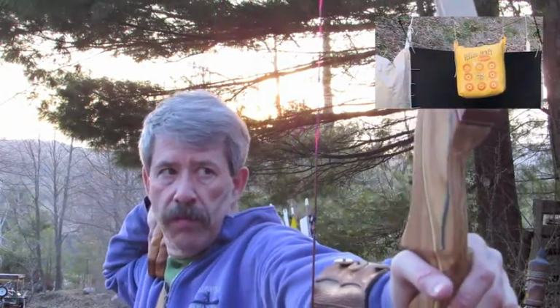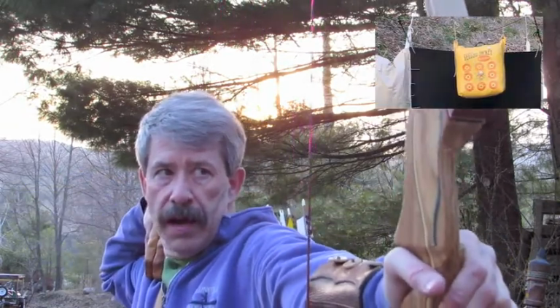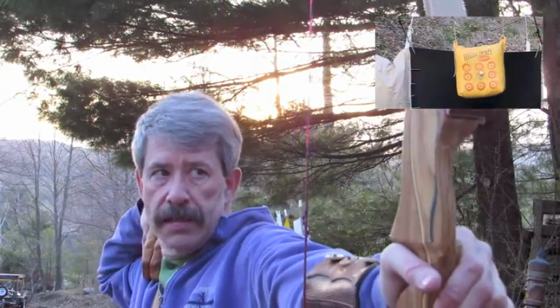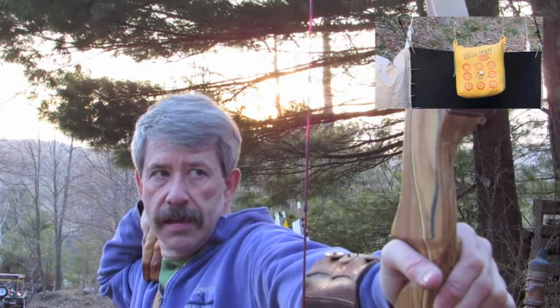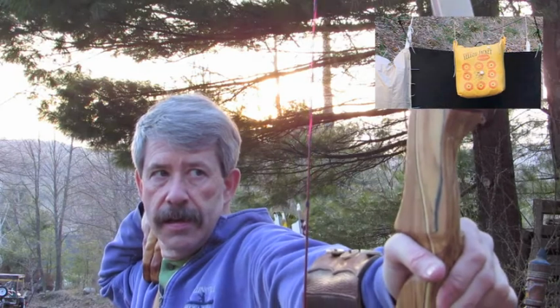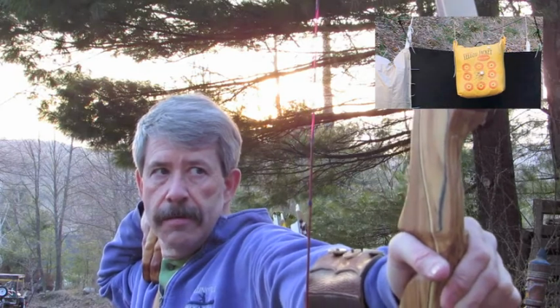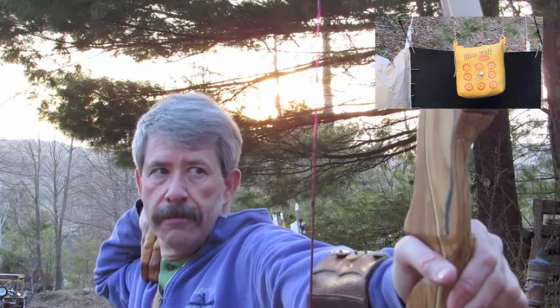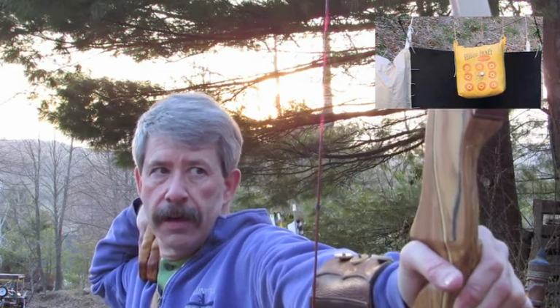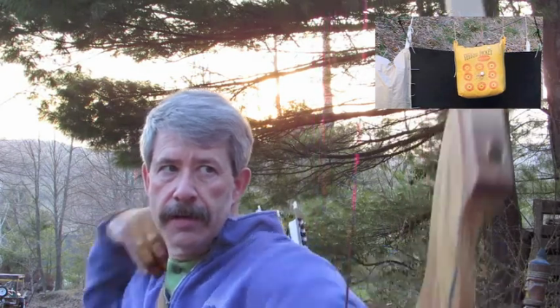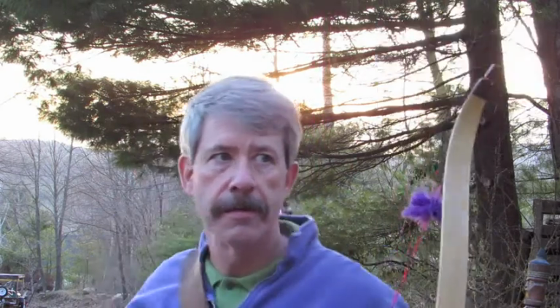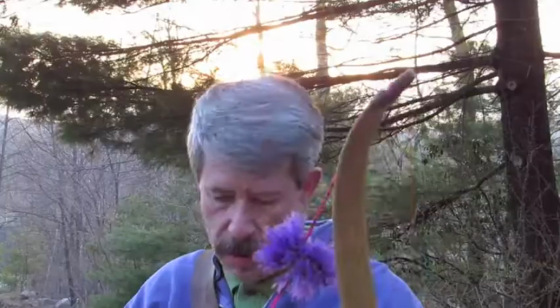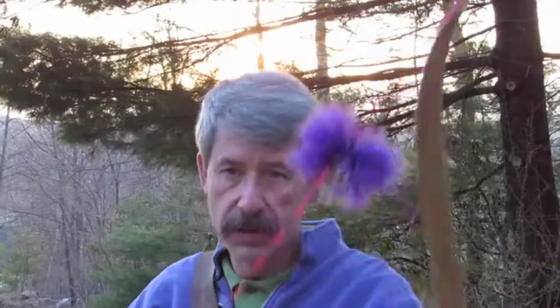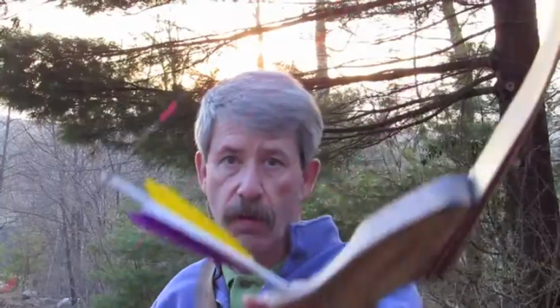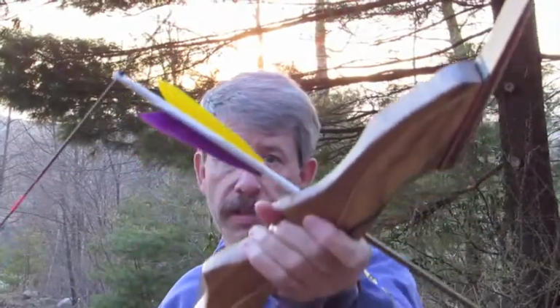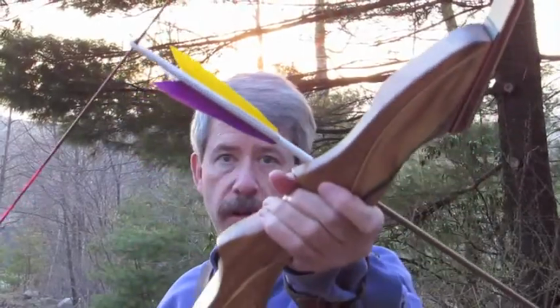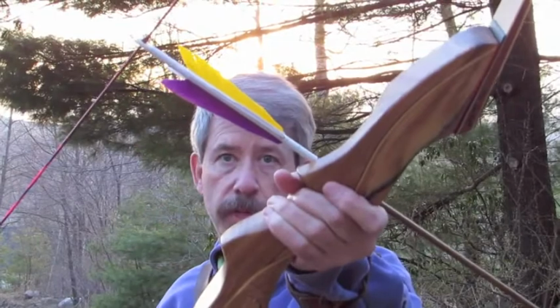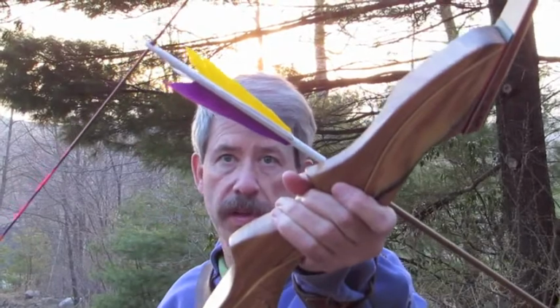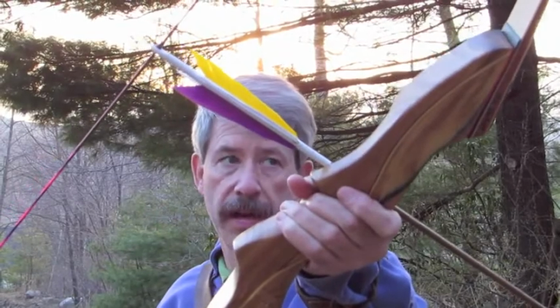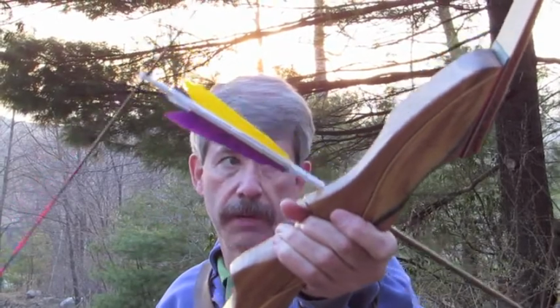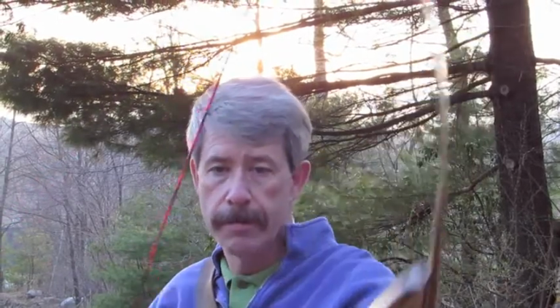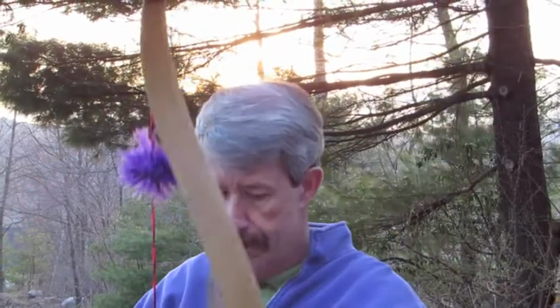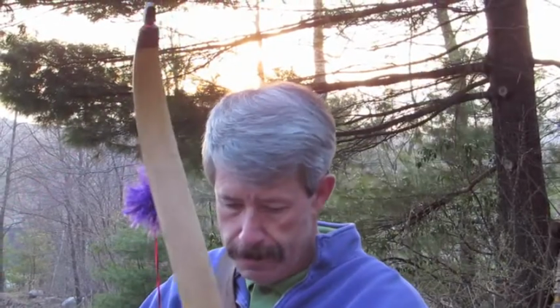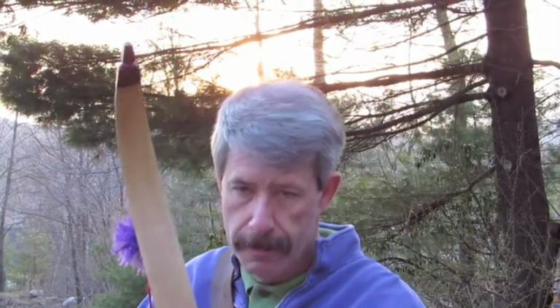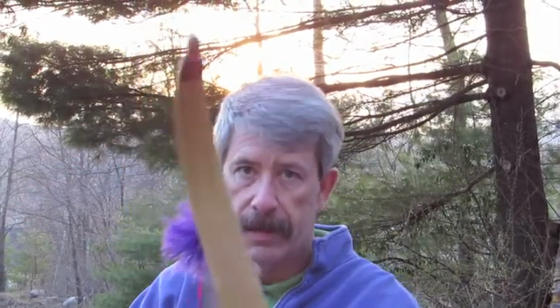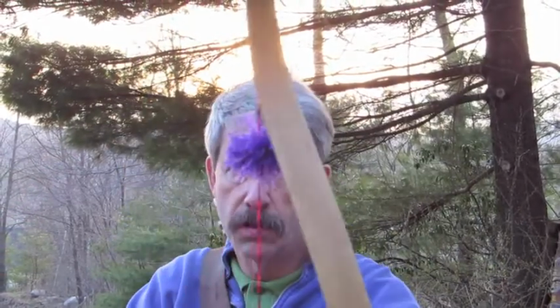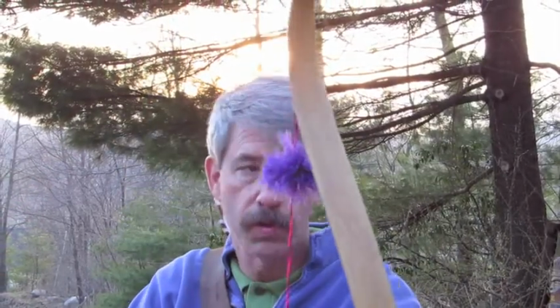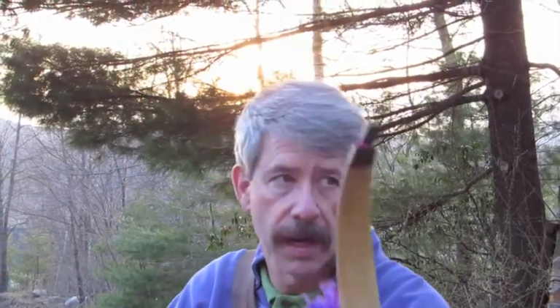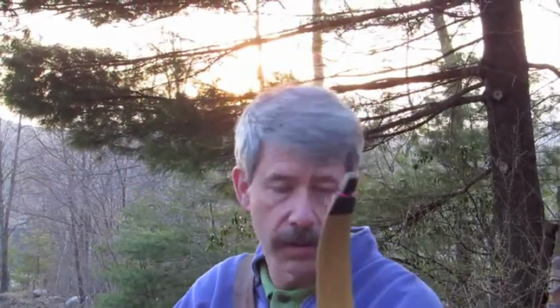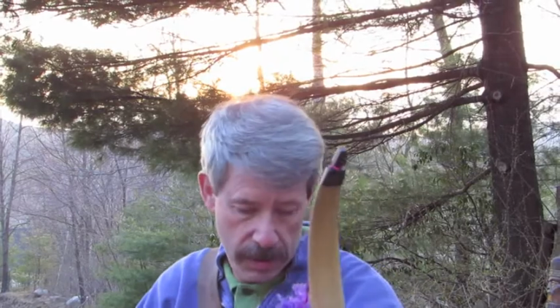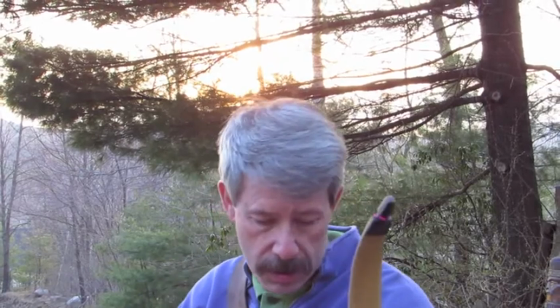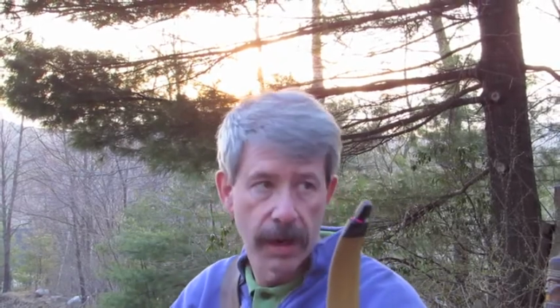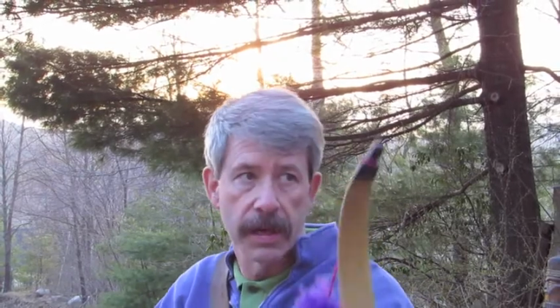Nice. Very nice. These nice four-fletch — they were flu-flus and then I cut them down. And these super string silencers.